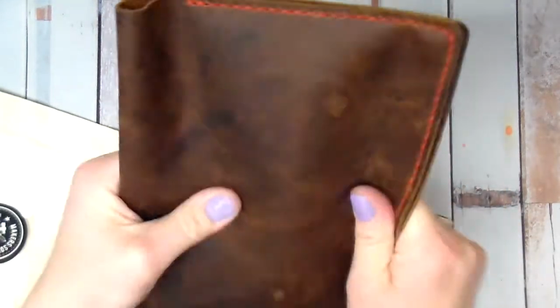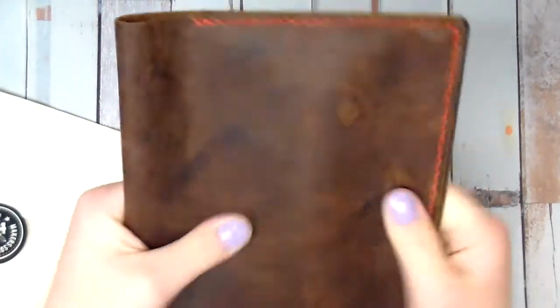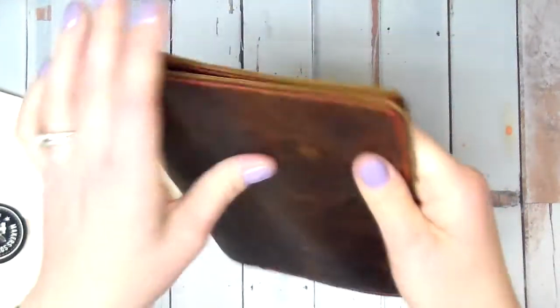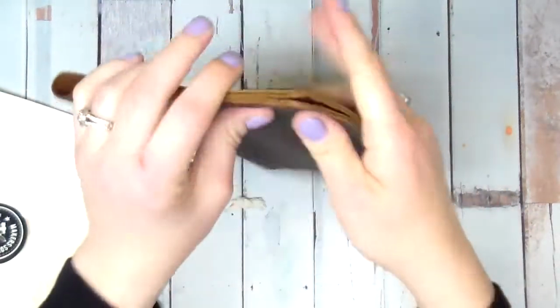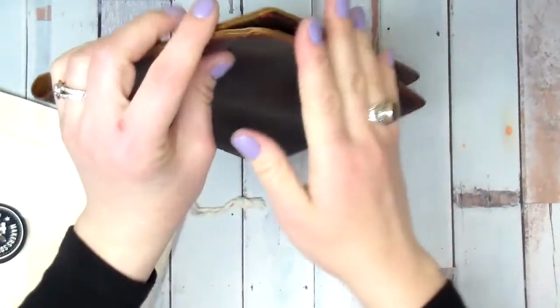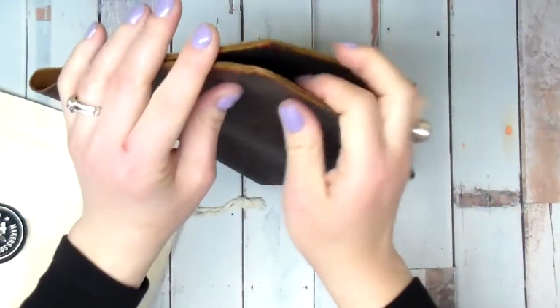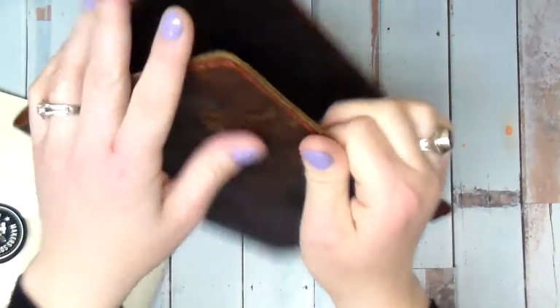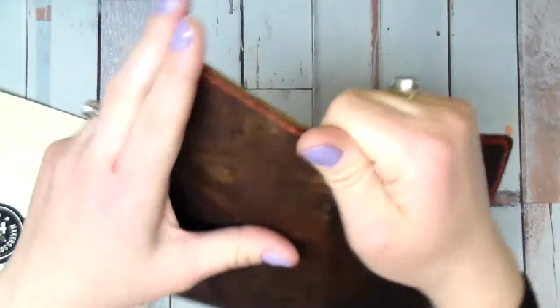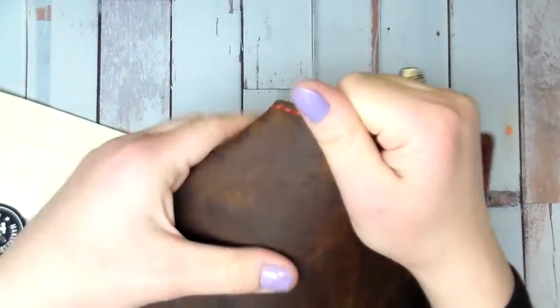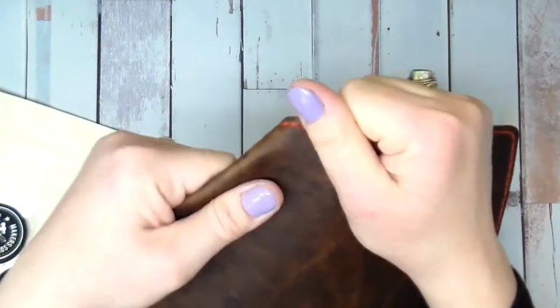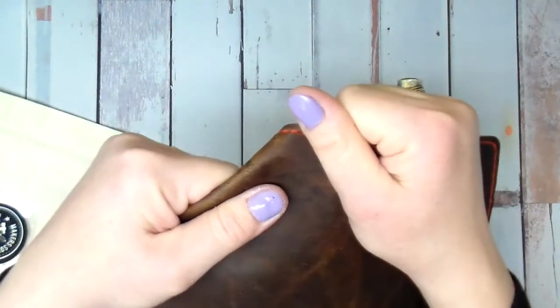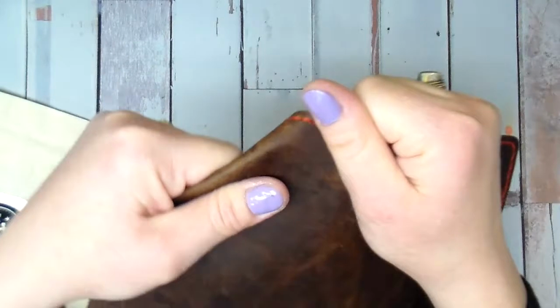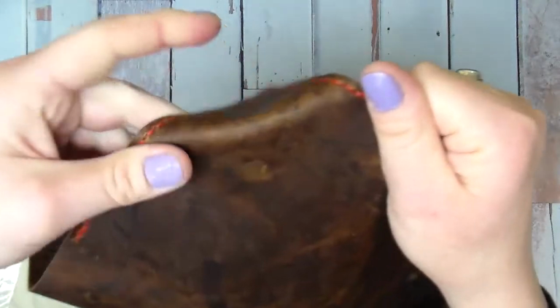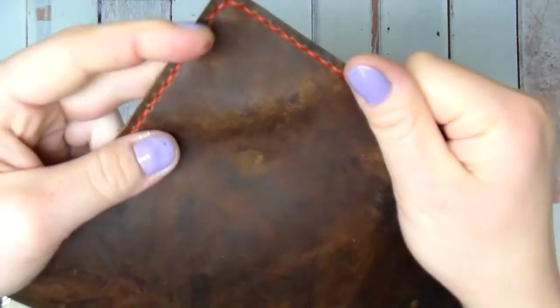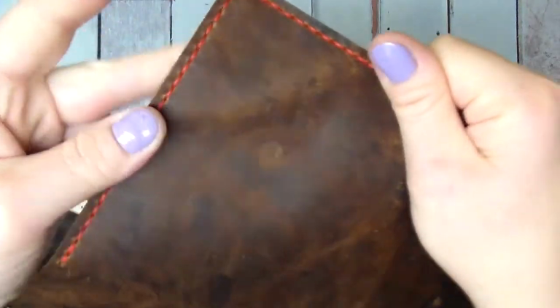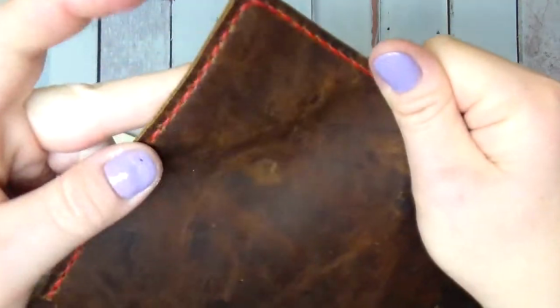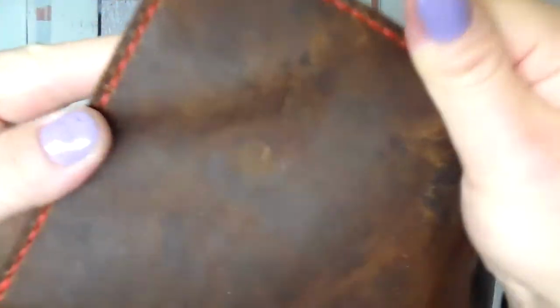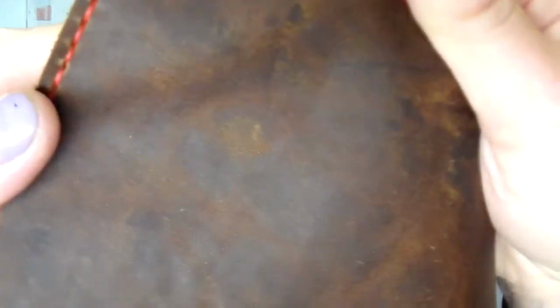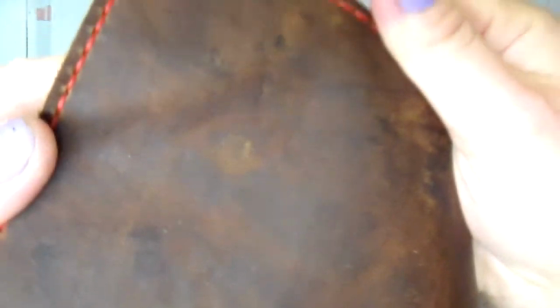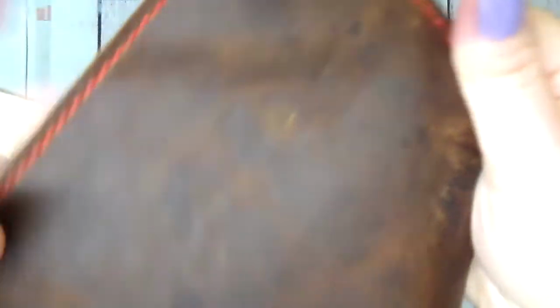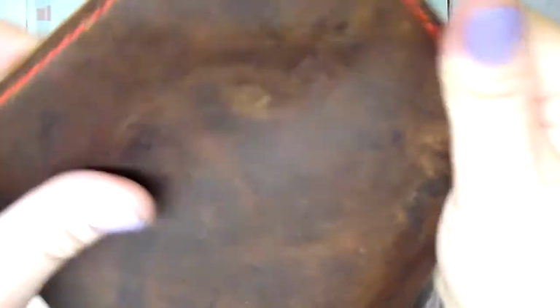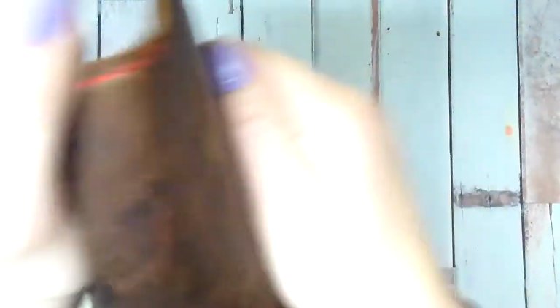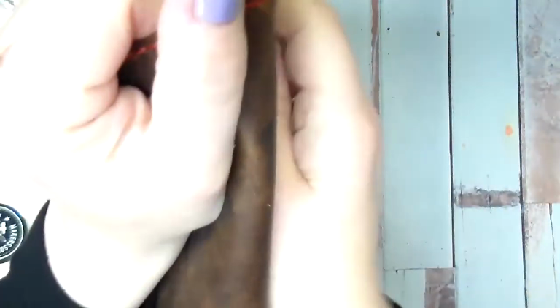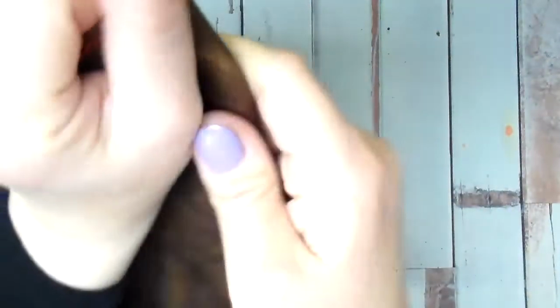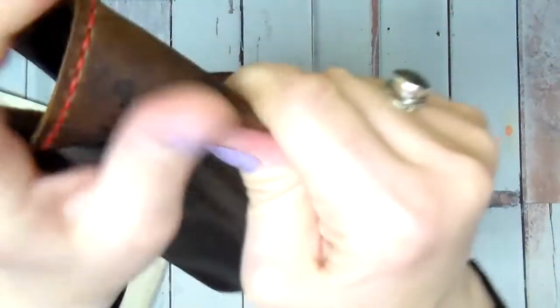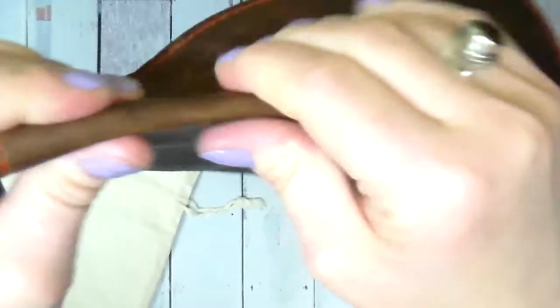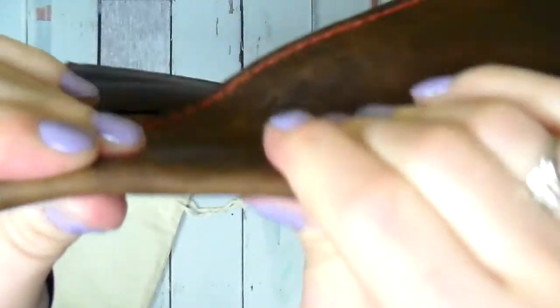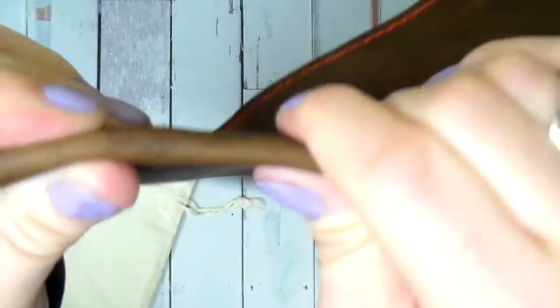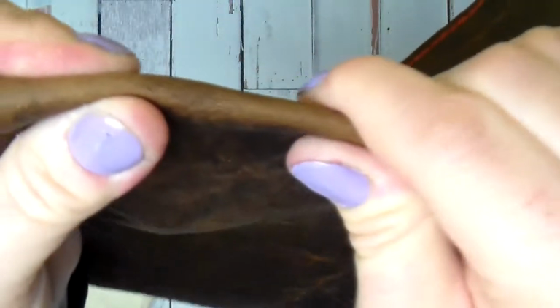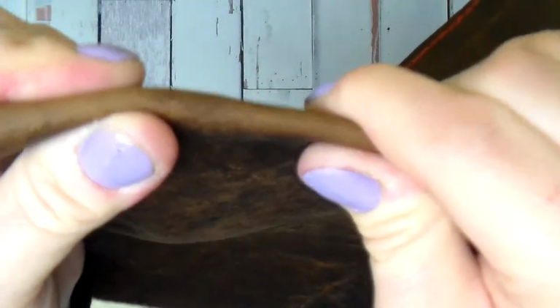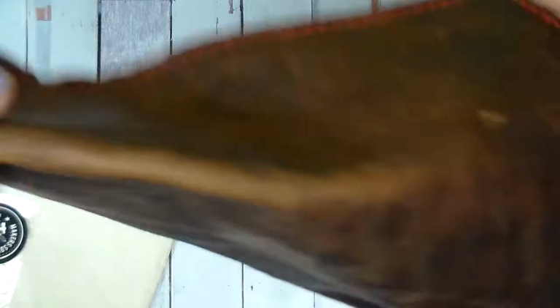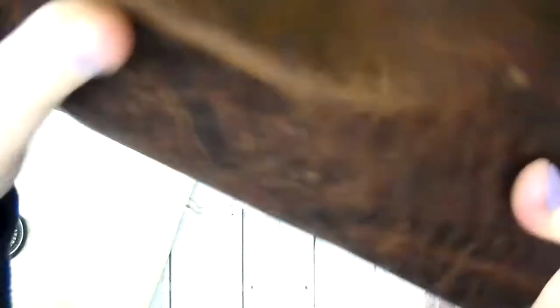I wonder what happens if you fold it. Let's see. Not much, really. Oh yeah, a little bit. There we go.